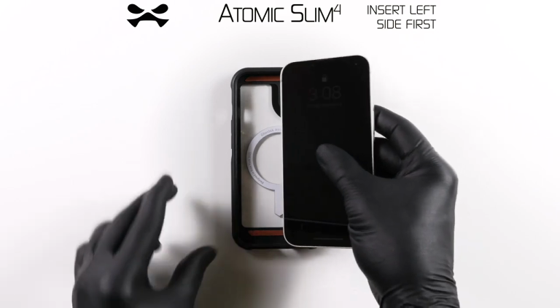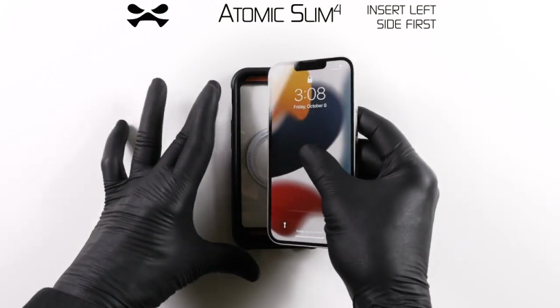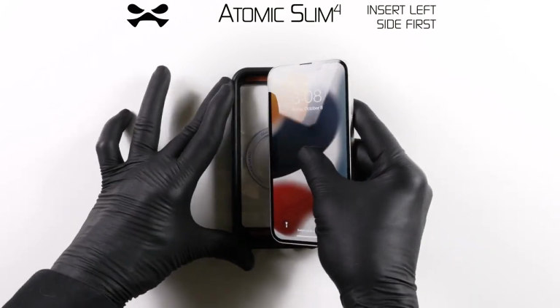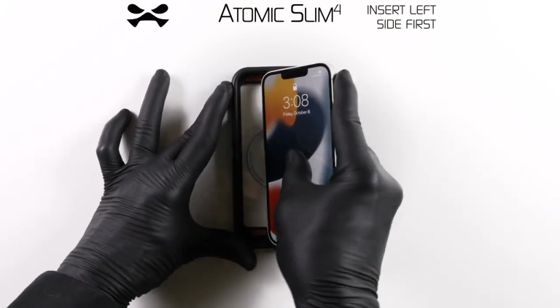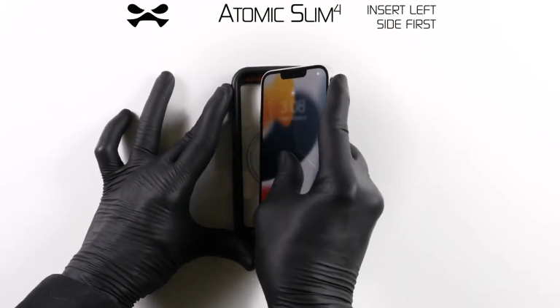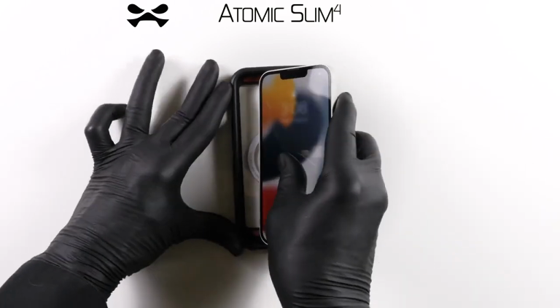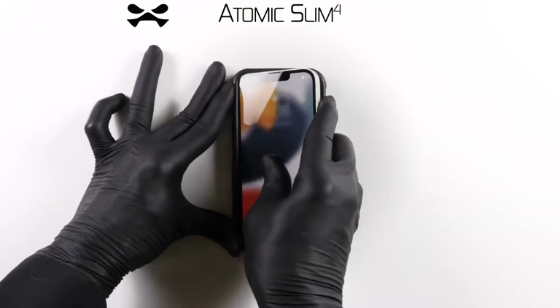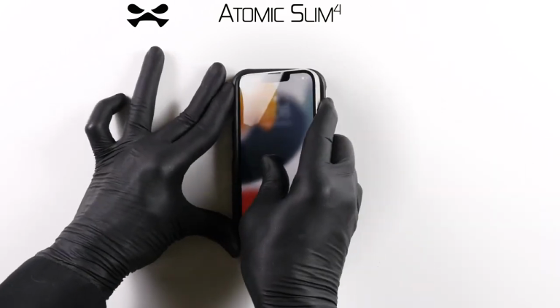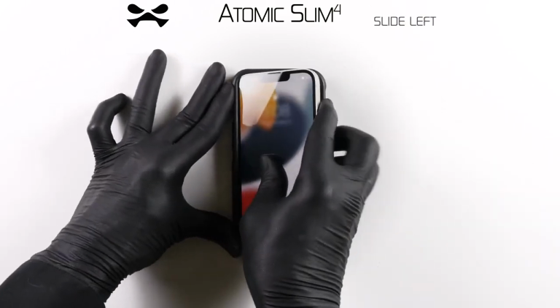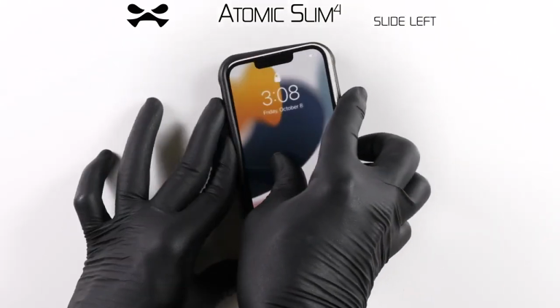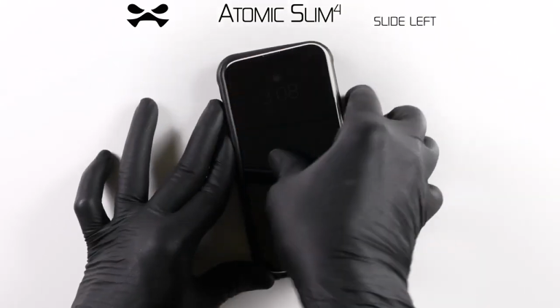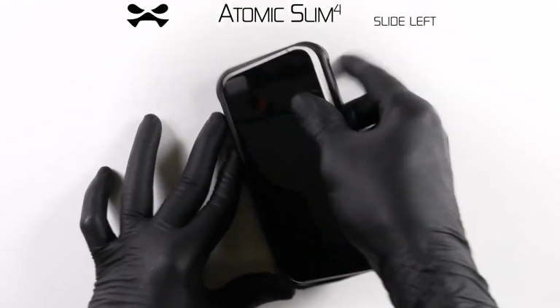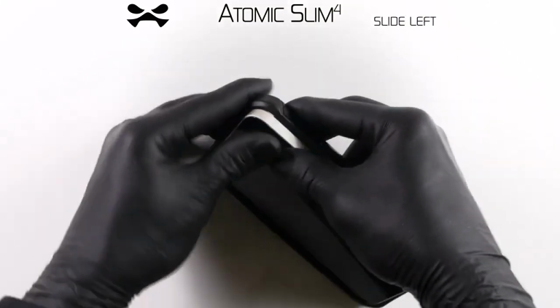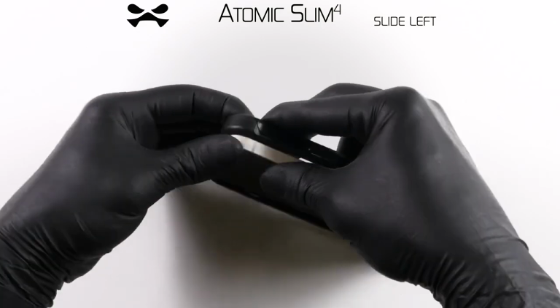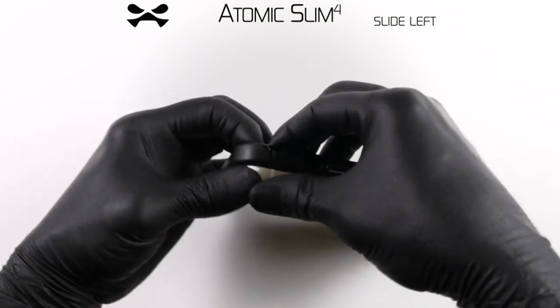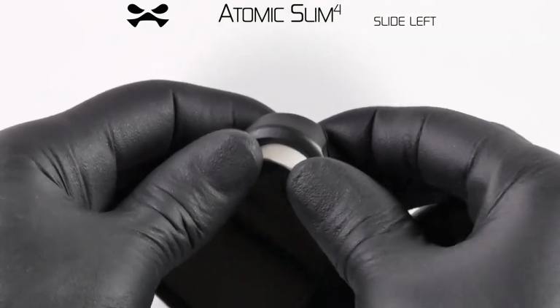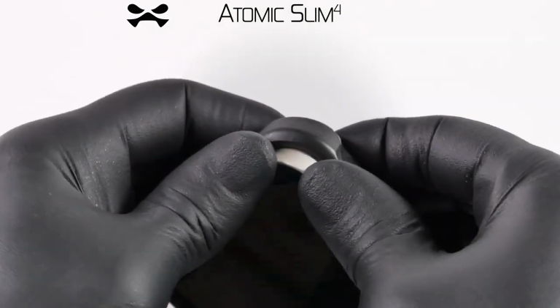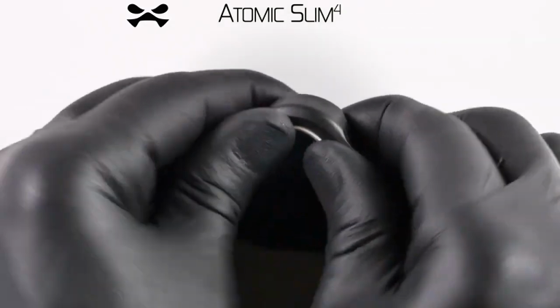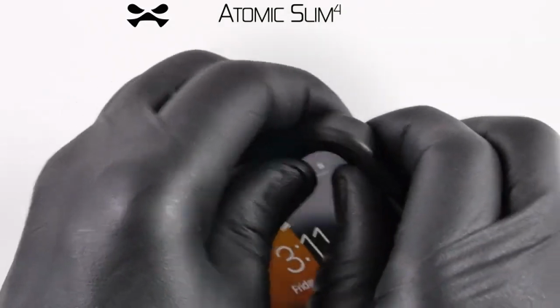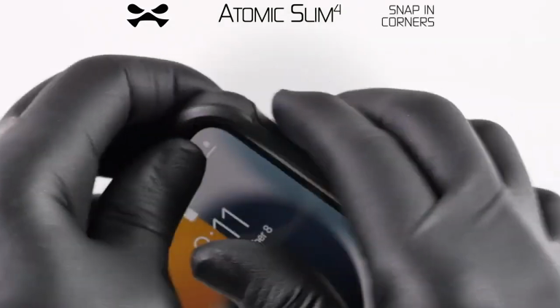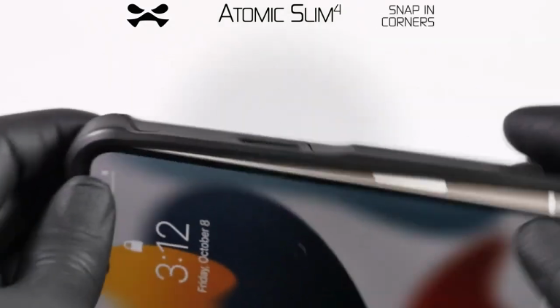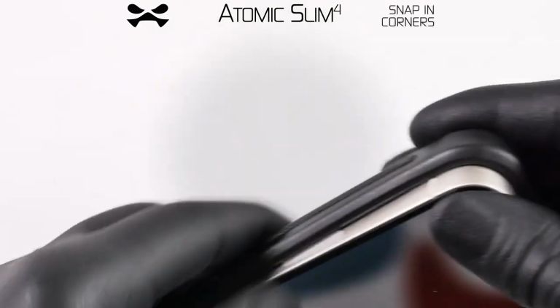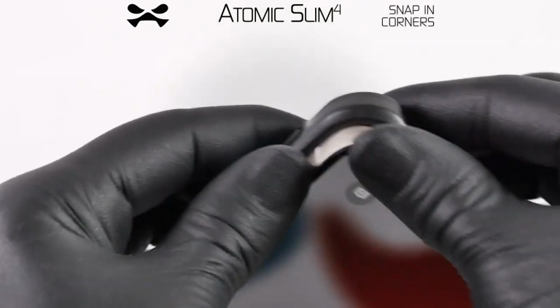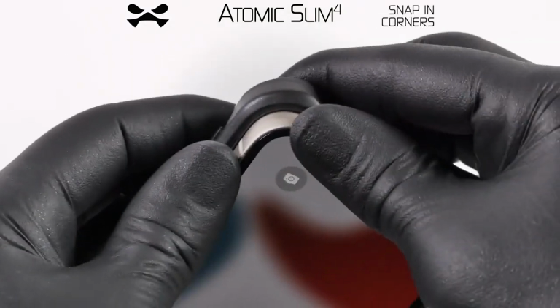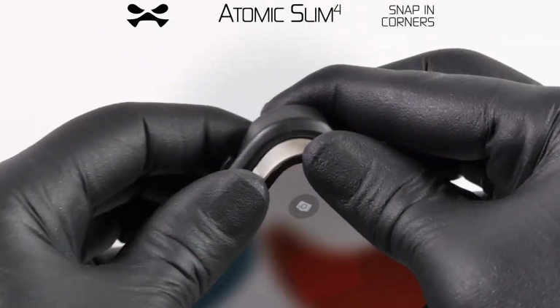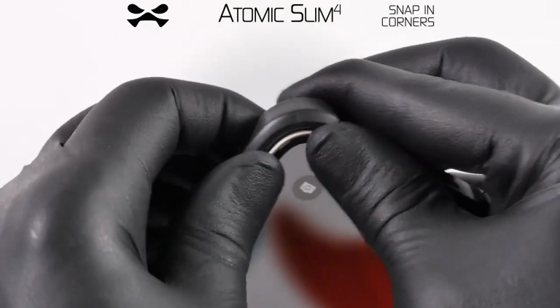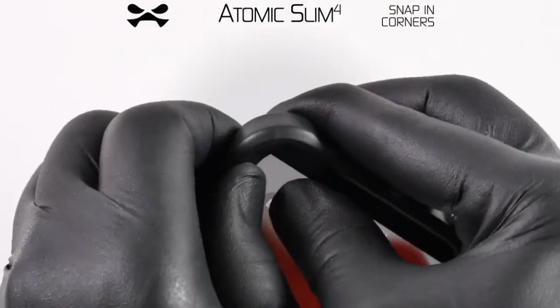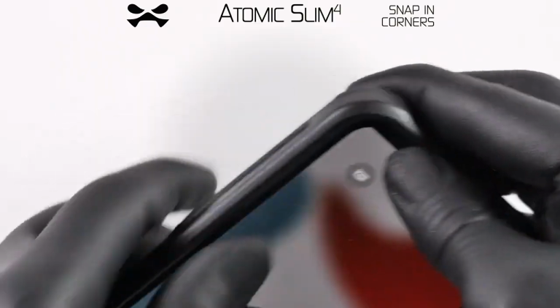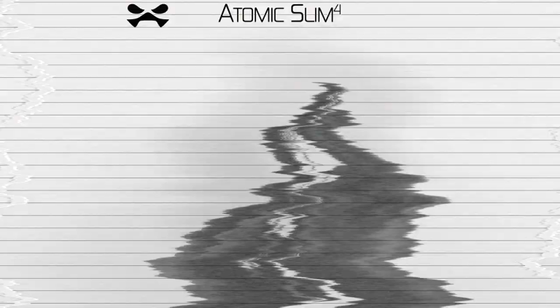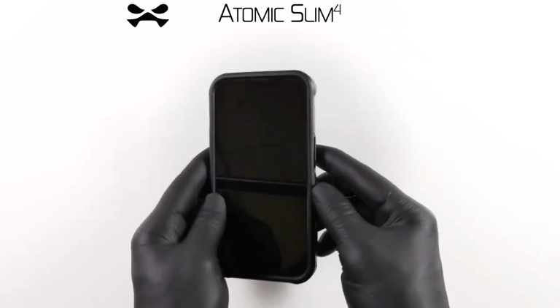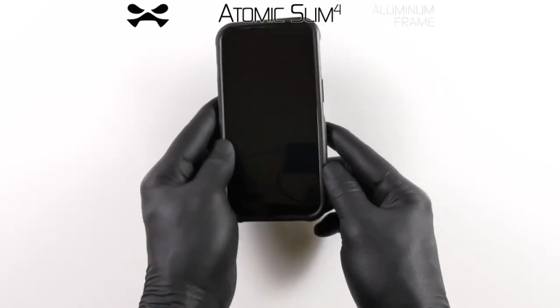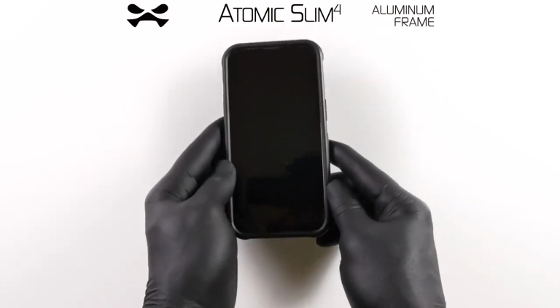To install, insert the left side of your device and slide it next to the left edge of the Atomic Slim case. Next, press down on the remaining two corners of your device, one at a time, until it fully snaps into place.